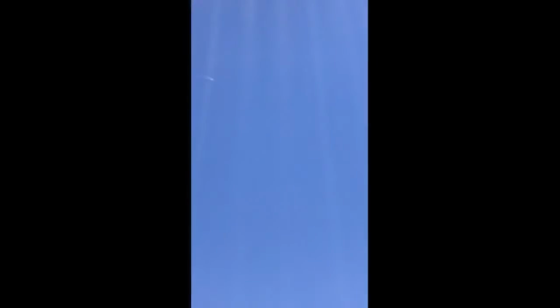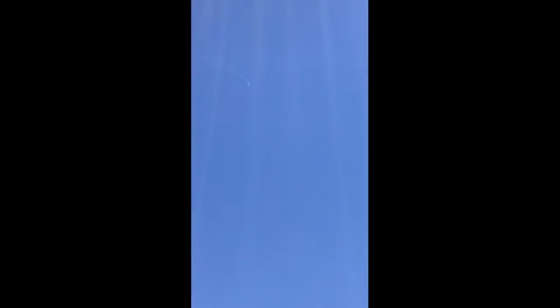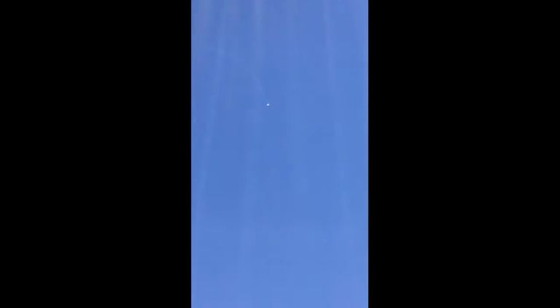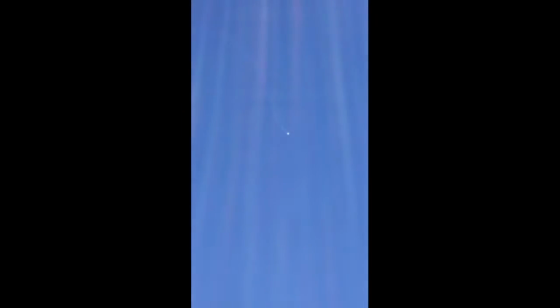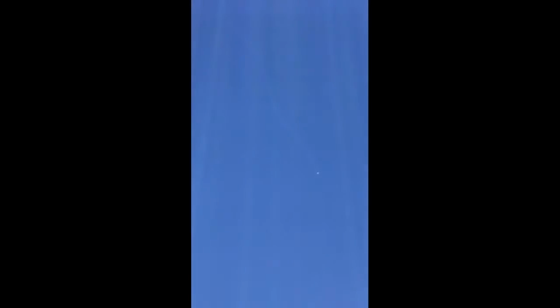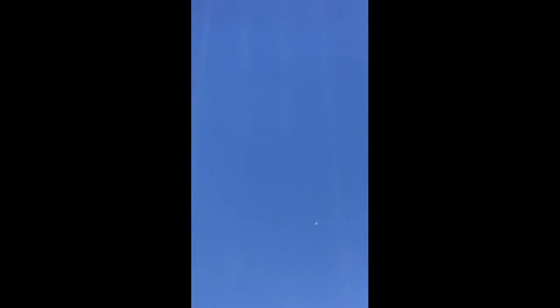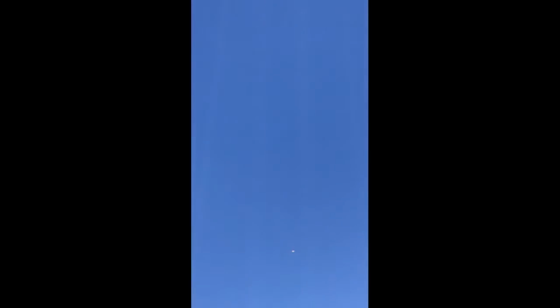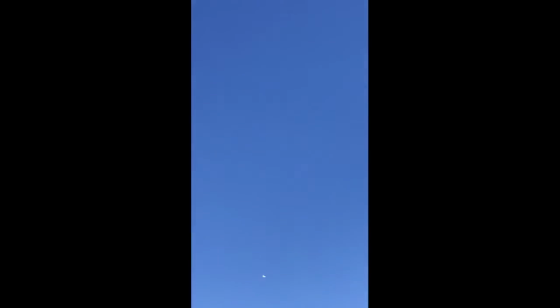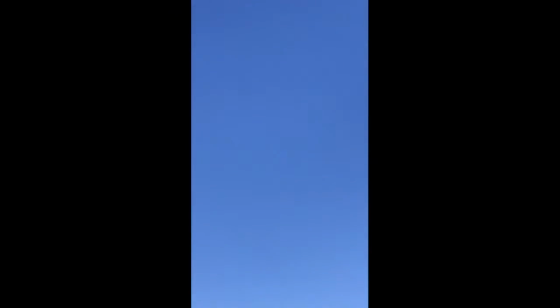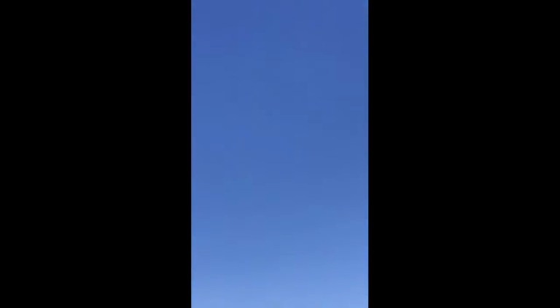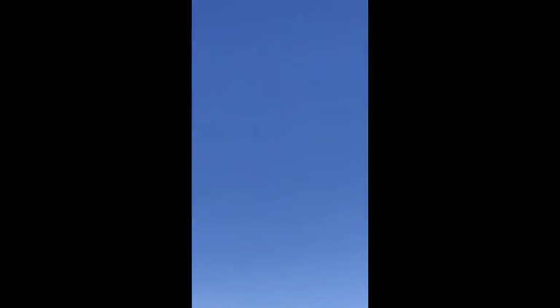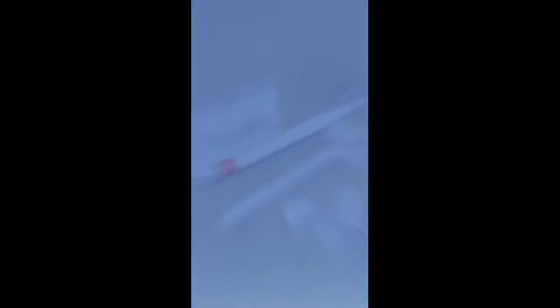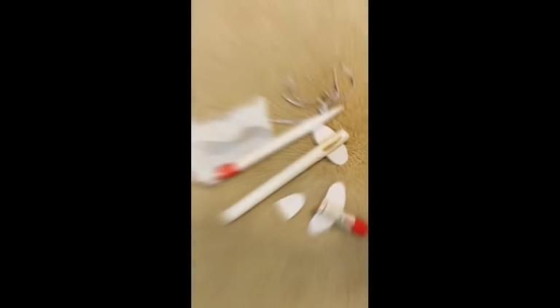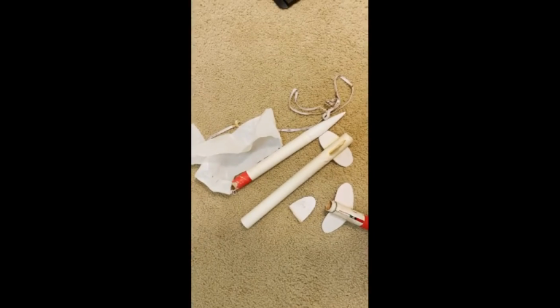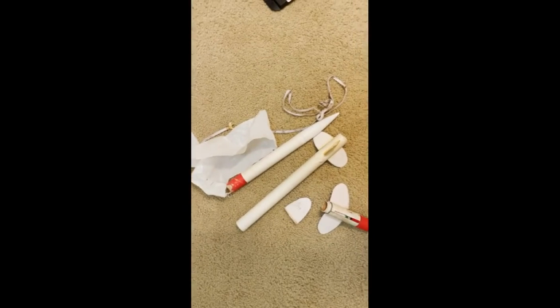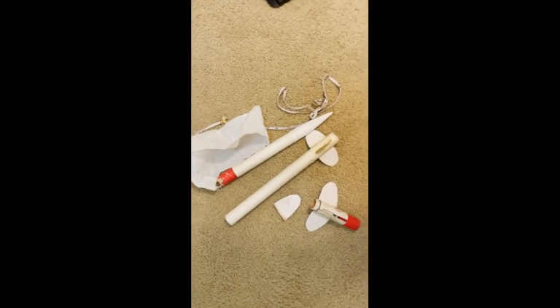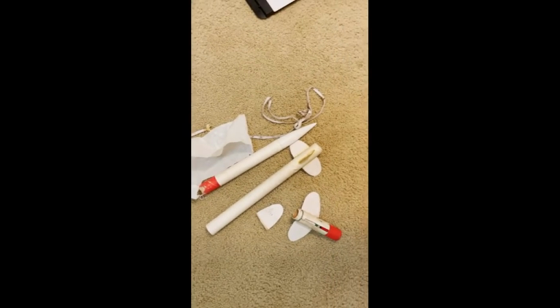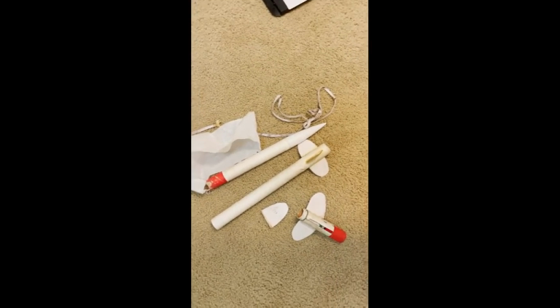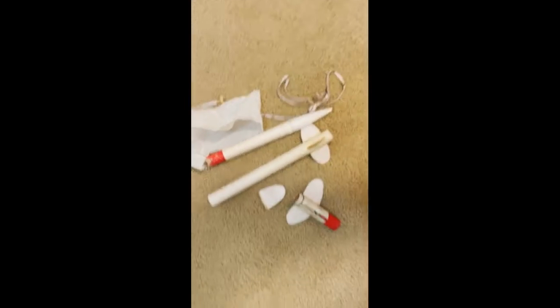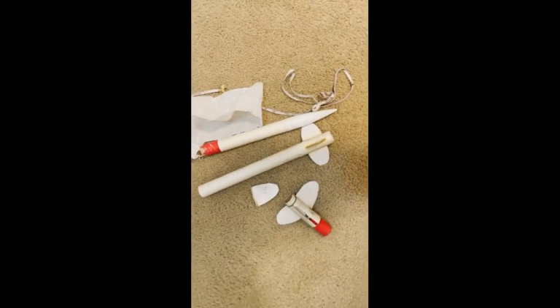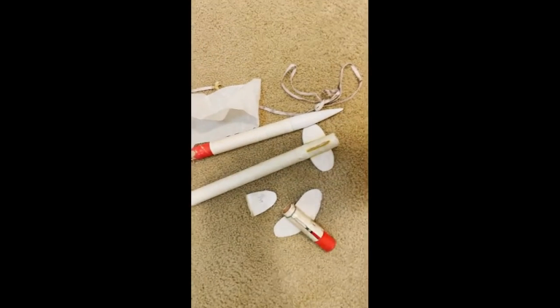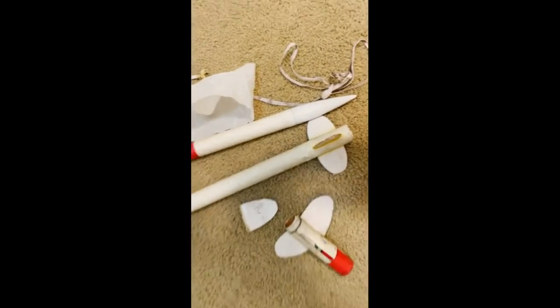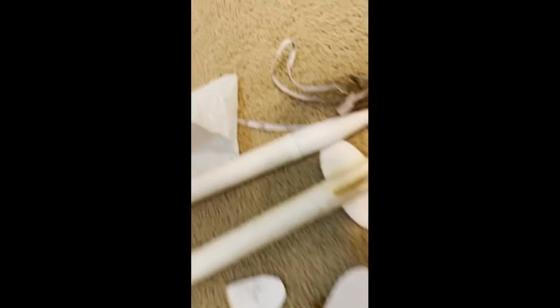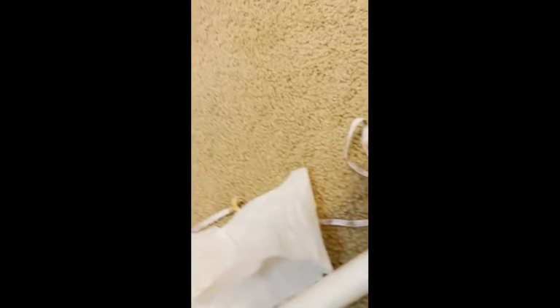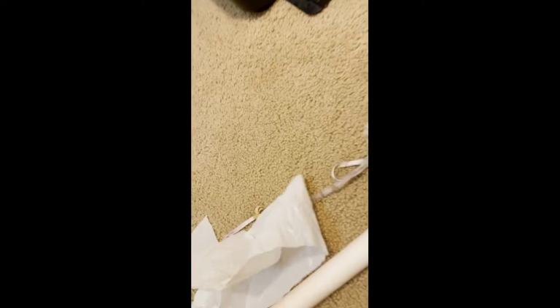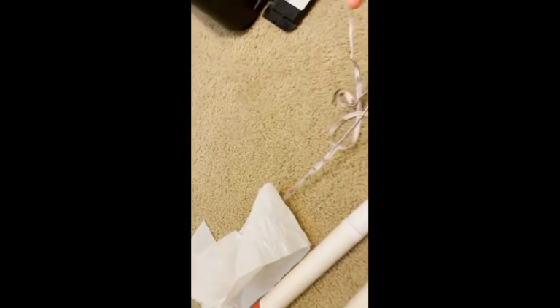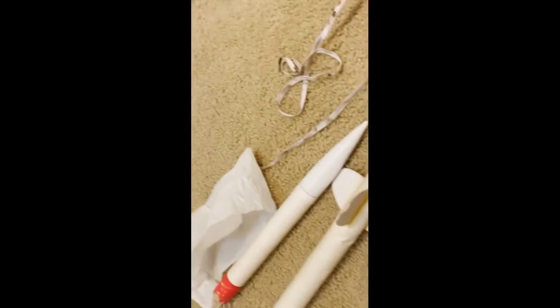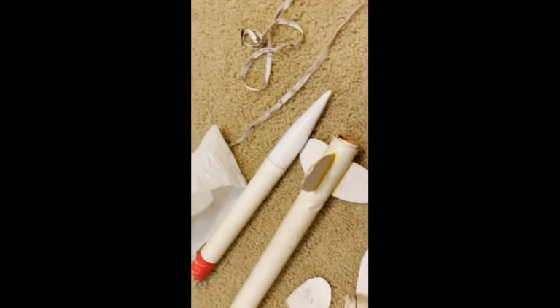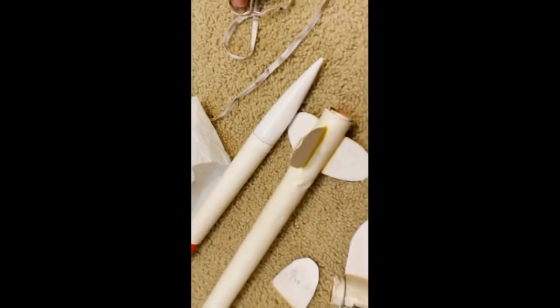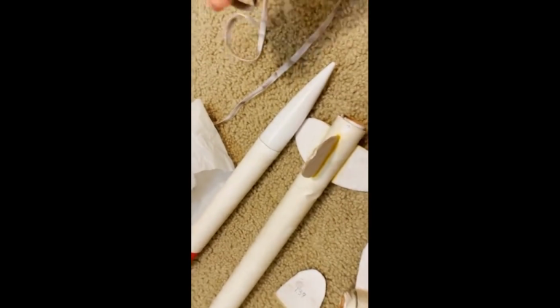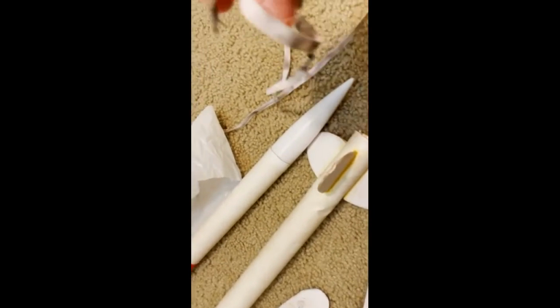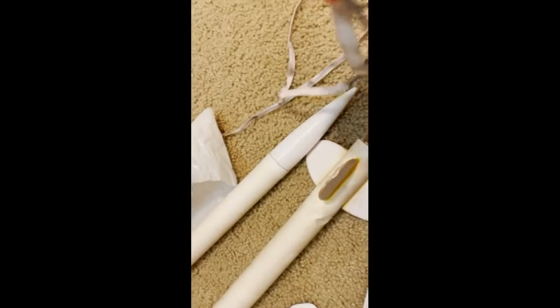However, only the booster is visible falling from the sky. By looking at the wreckage recovered, we can see that the shock cord broke due to fraying.